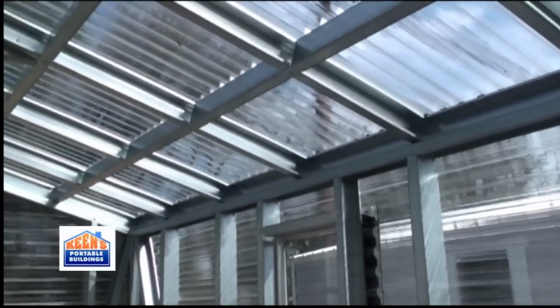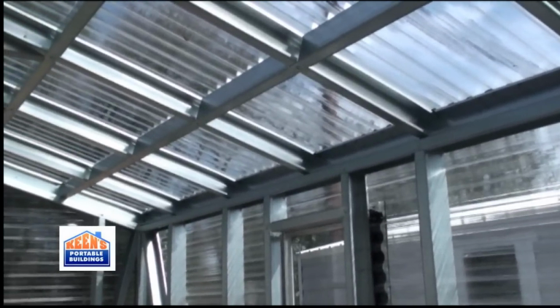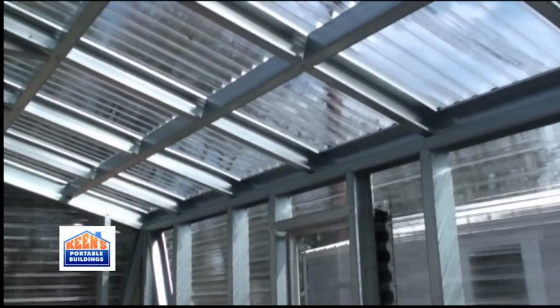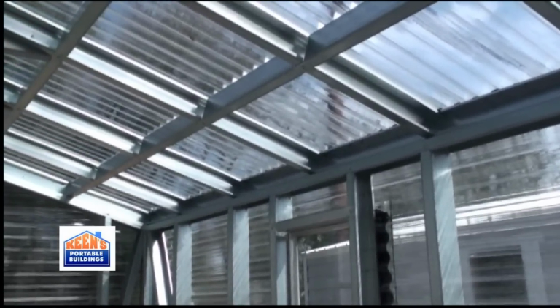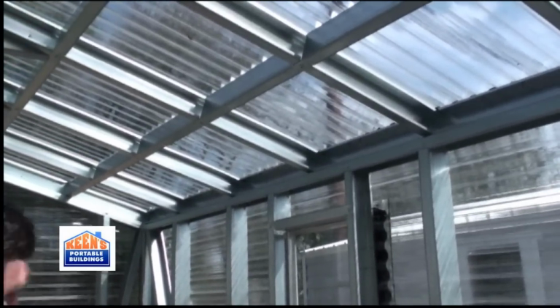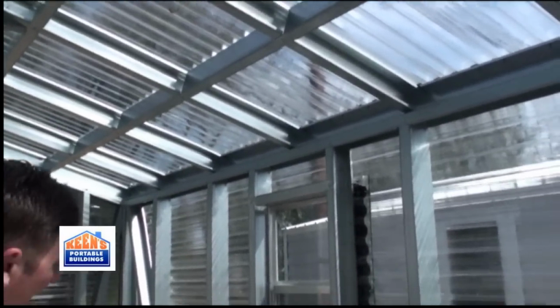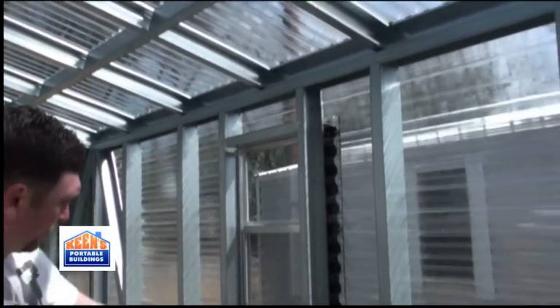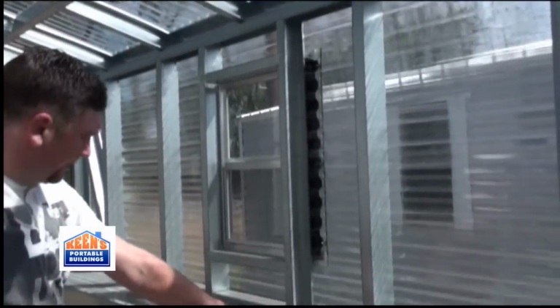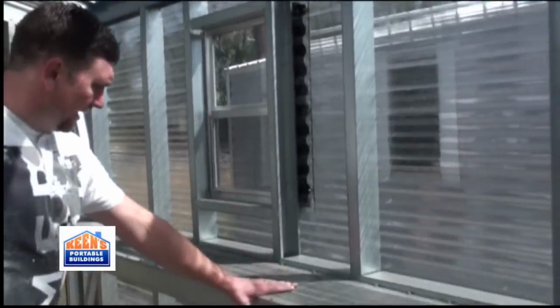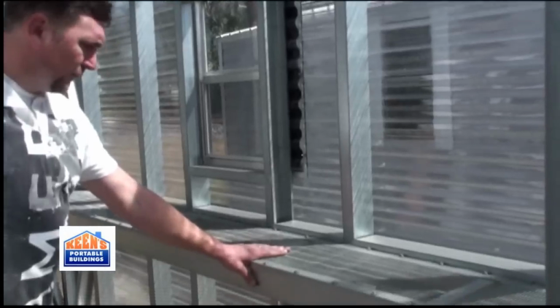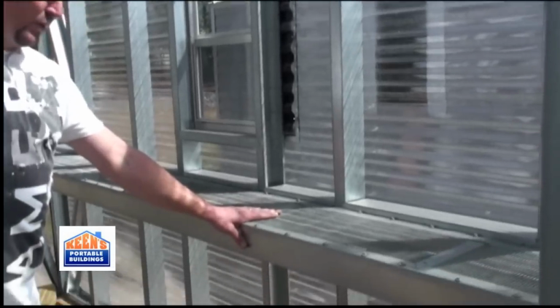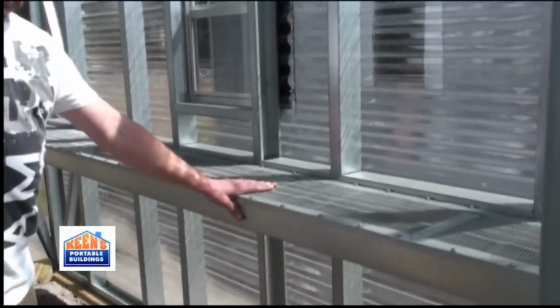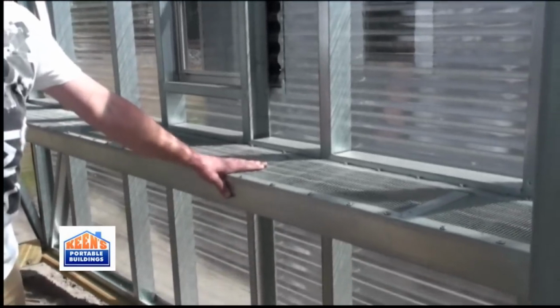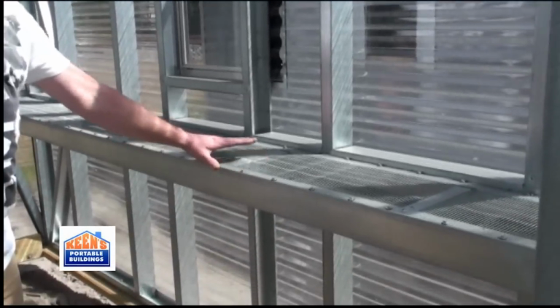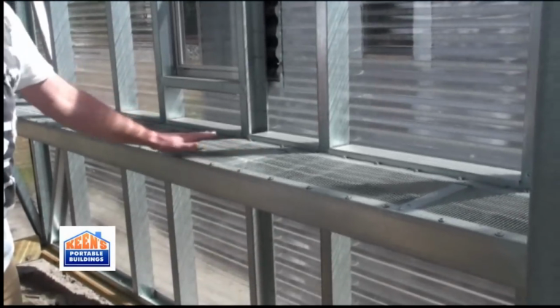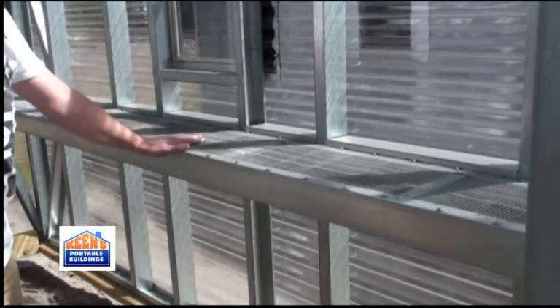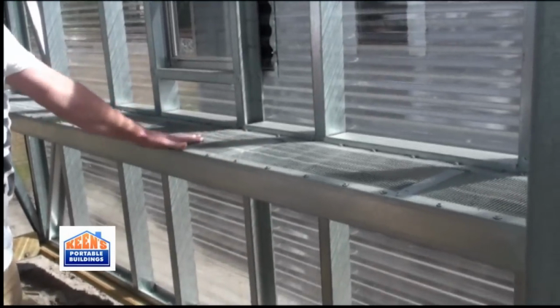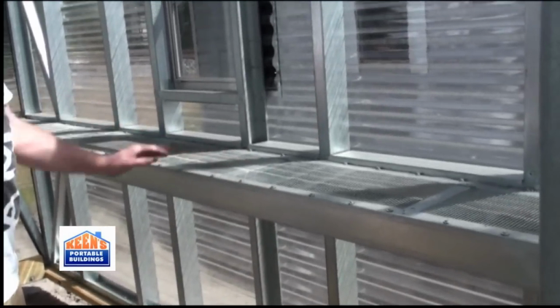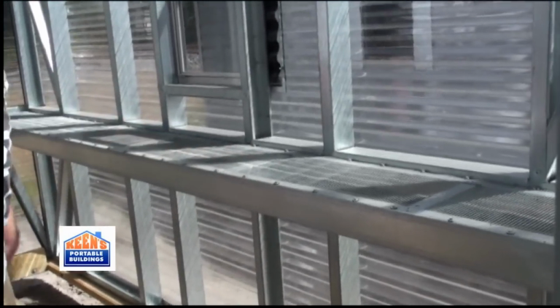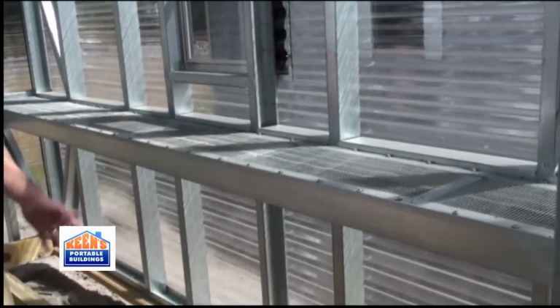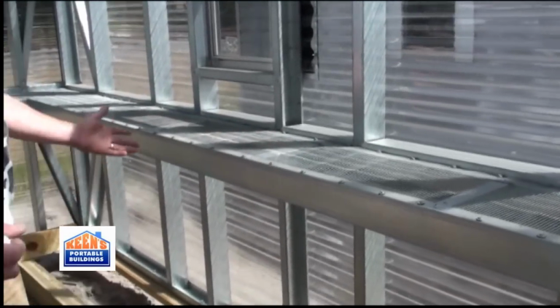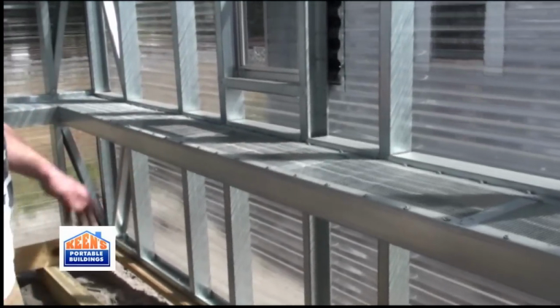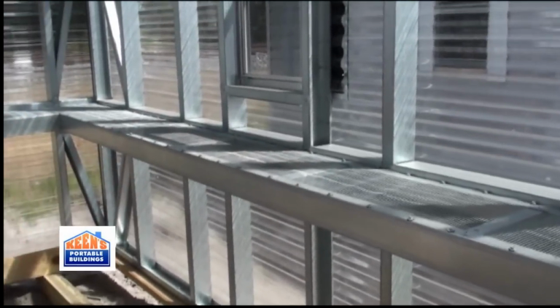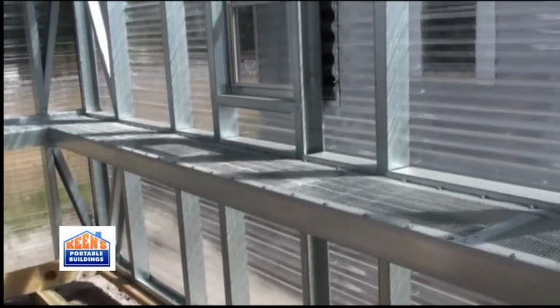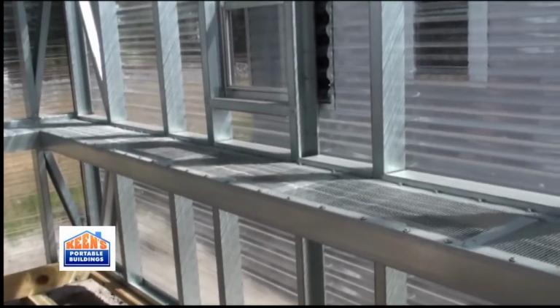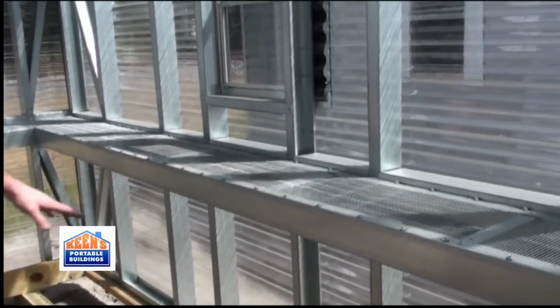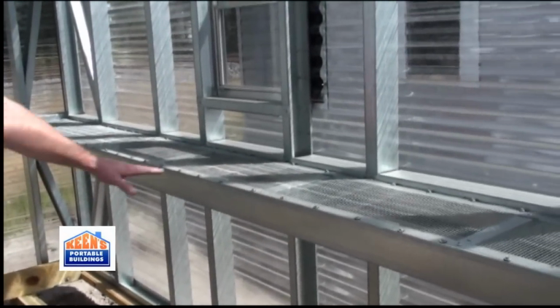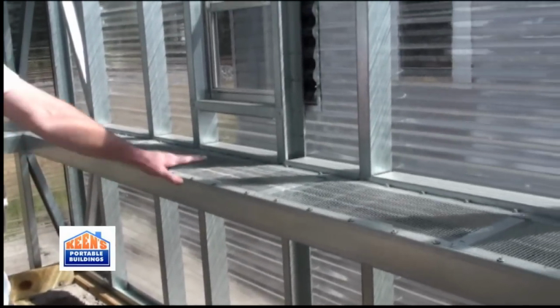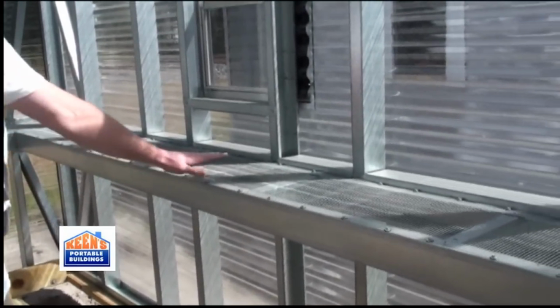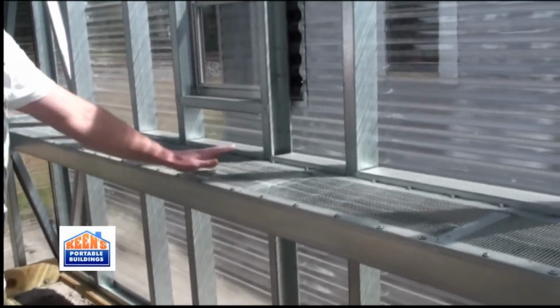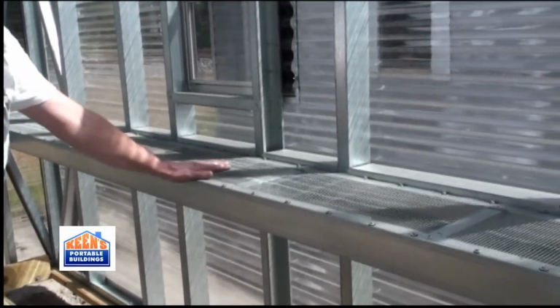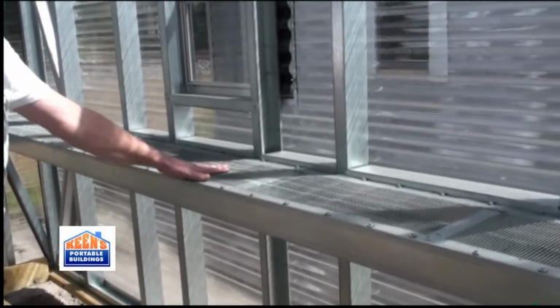It has the accu-steel shelving with the wire mesh, so there's no chance of rotting — no plywood or anything like that on the actual top of it.